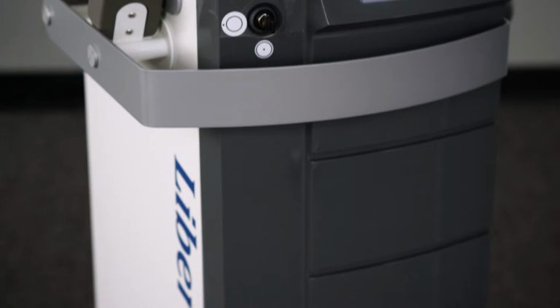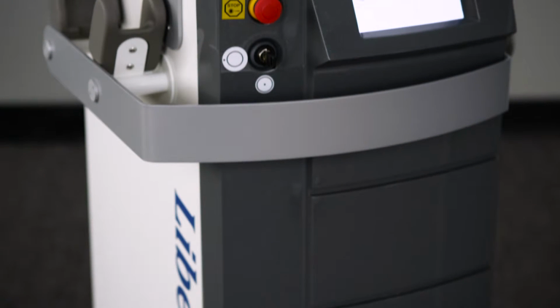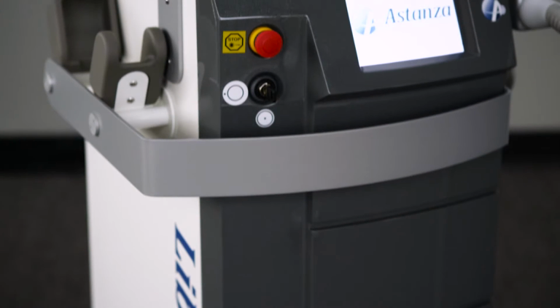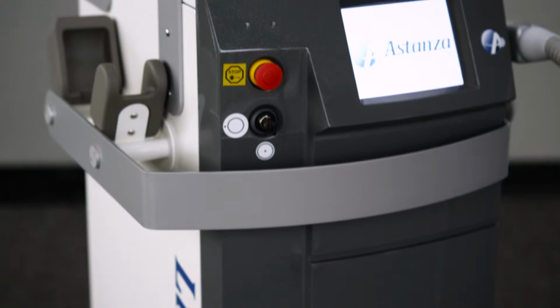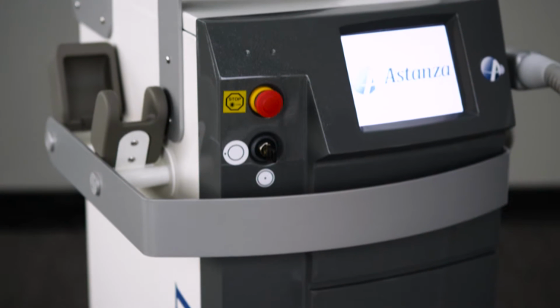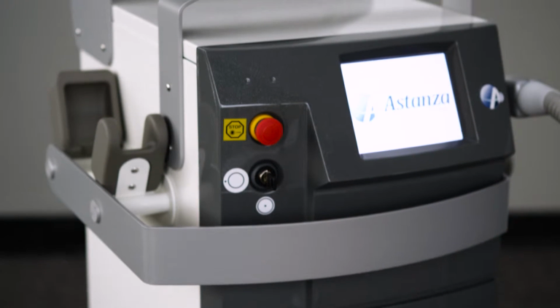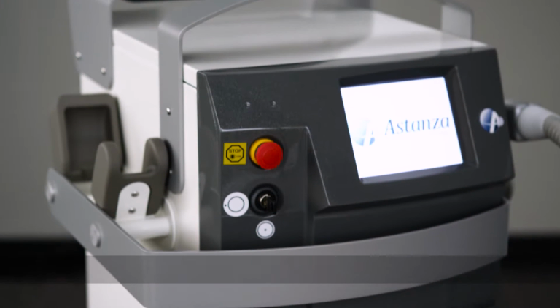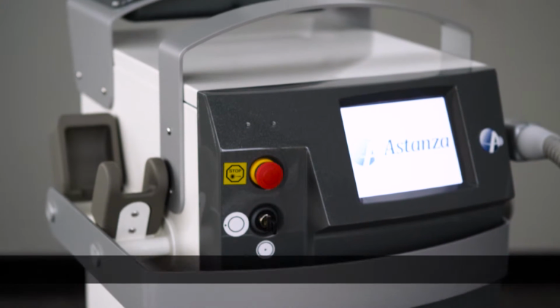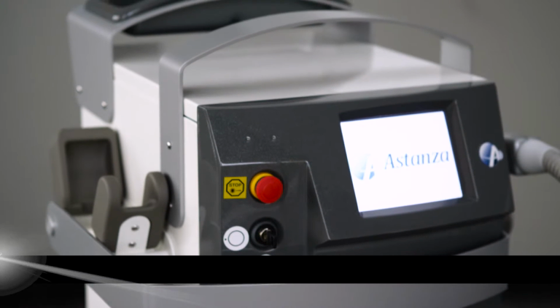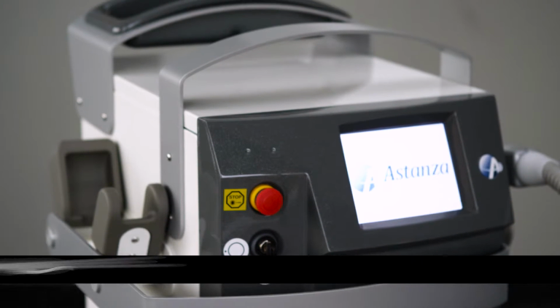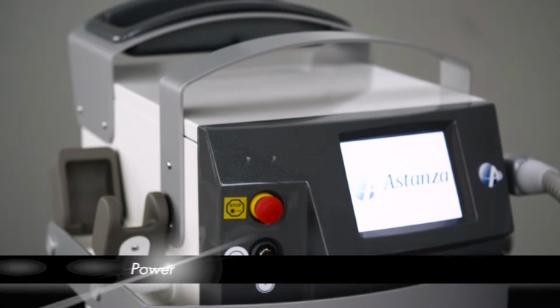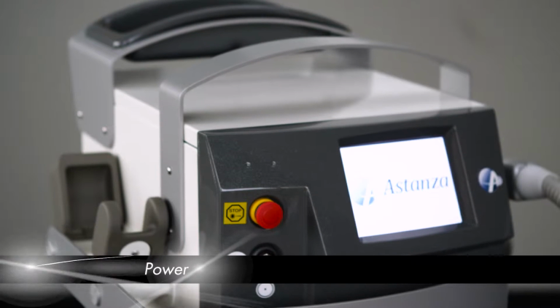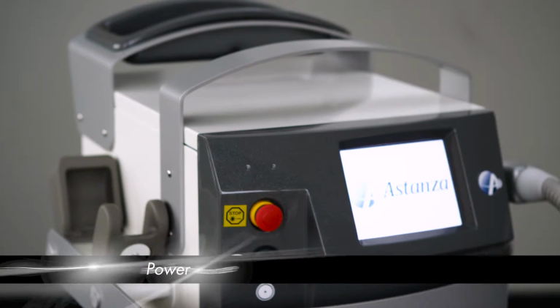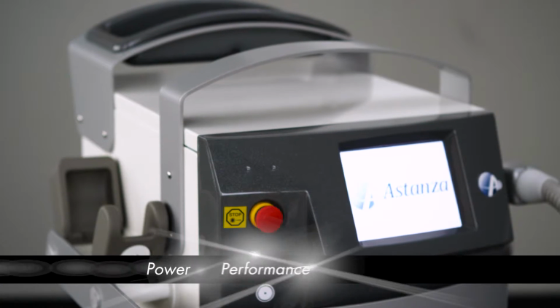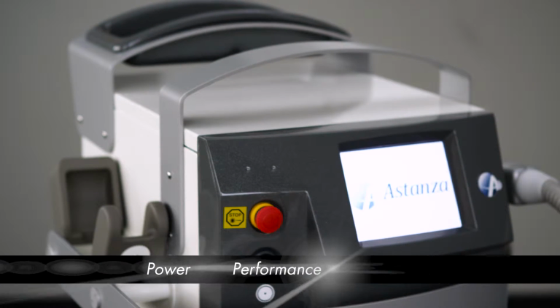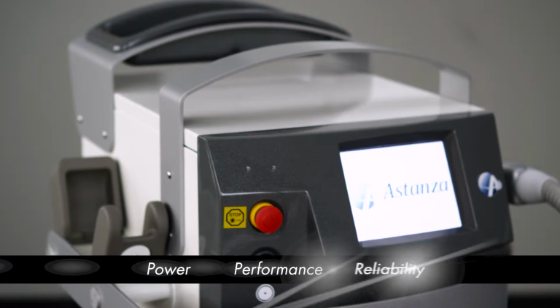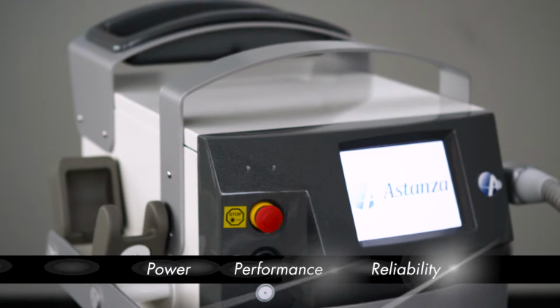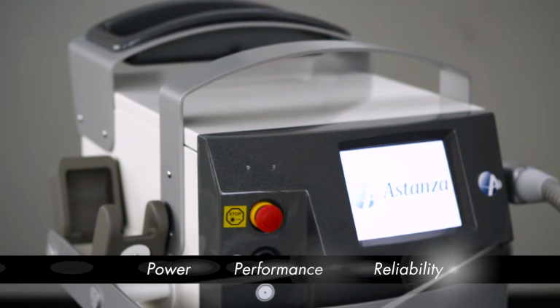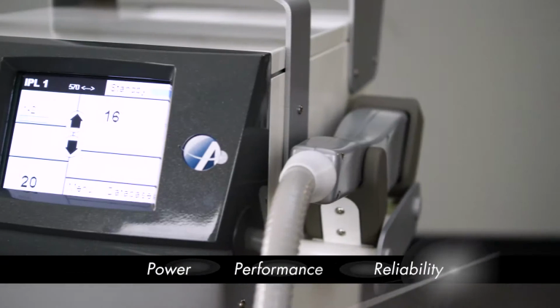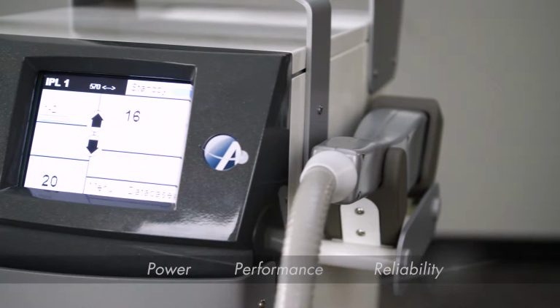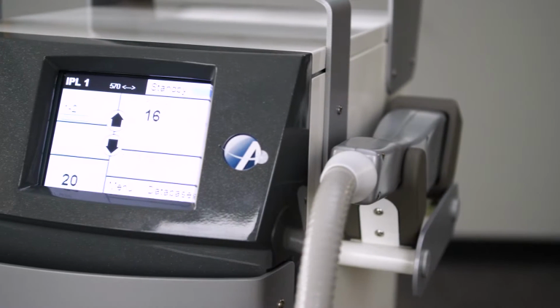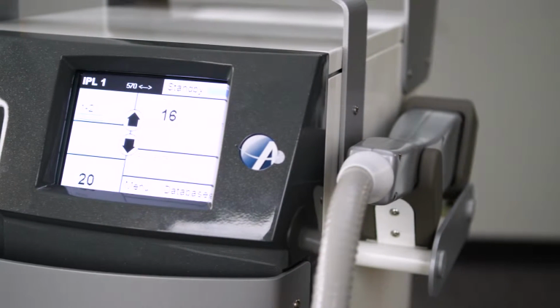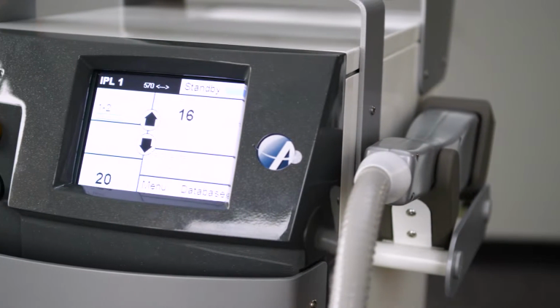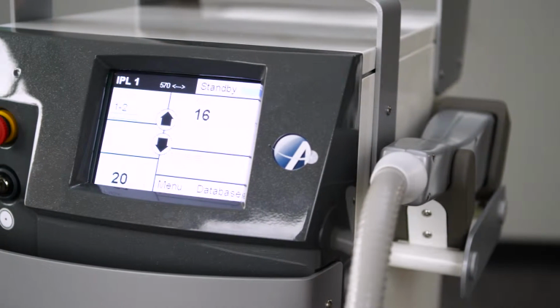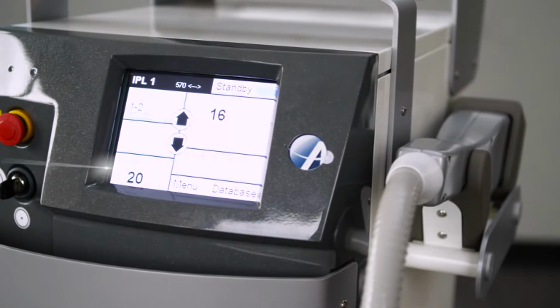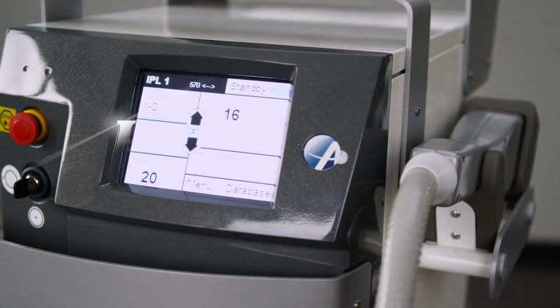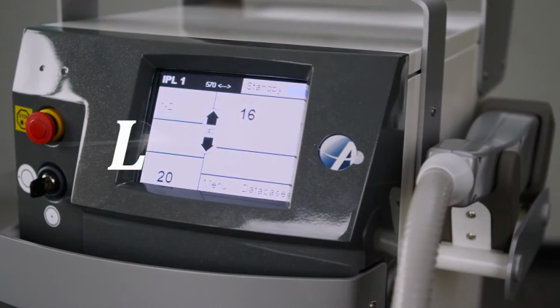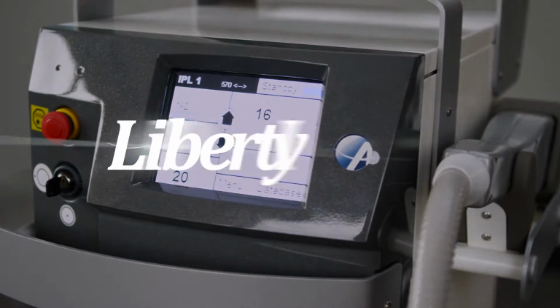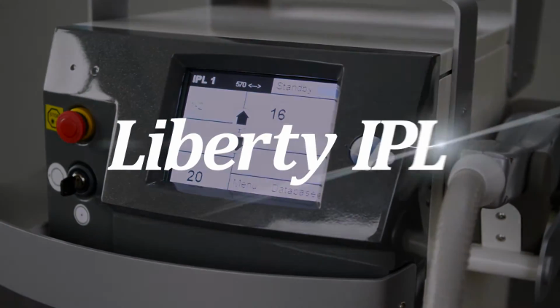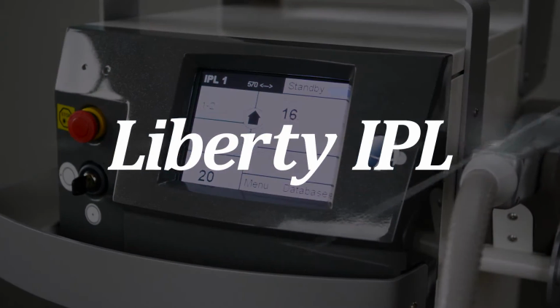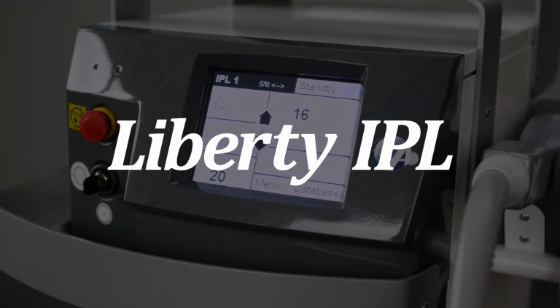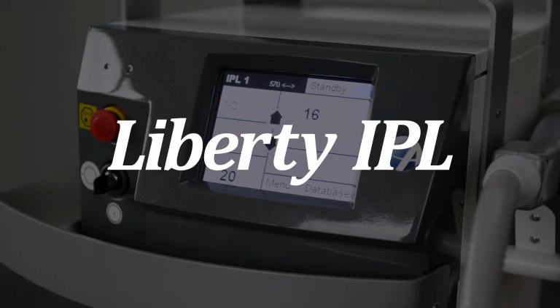Astanza, a name synonymous in the aesthetic industry with power, performance, and reliability, has unveiled an innovation in hair removal technology: the Liberty IPL system.